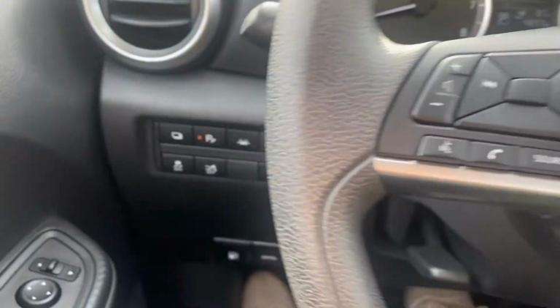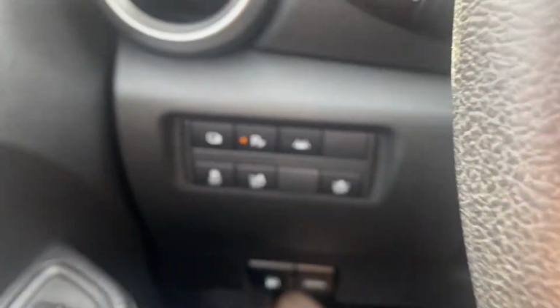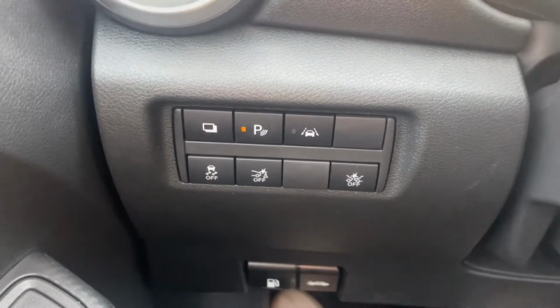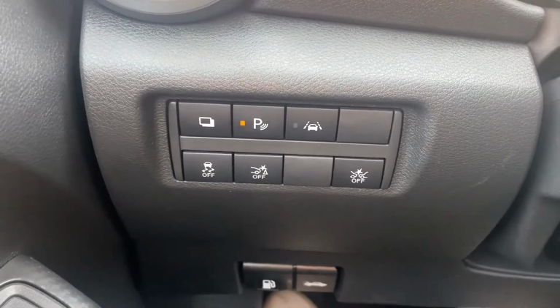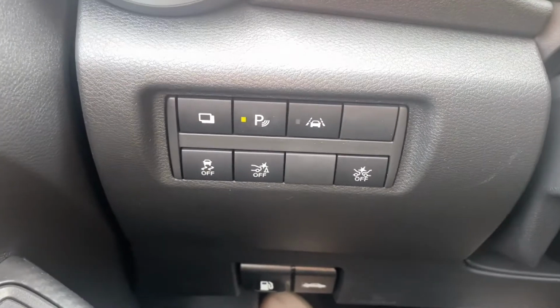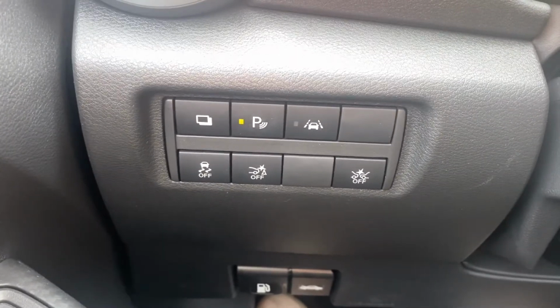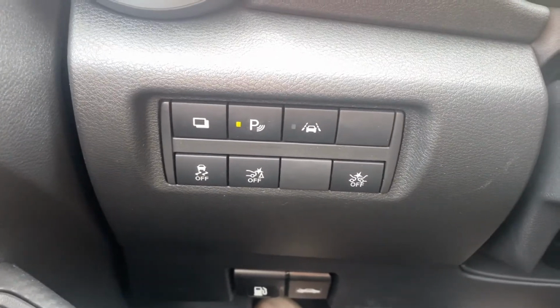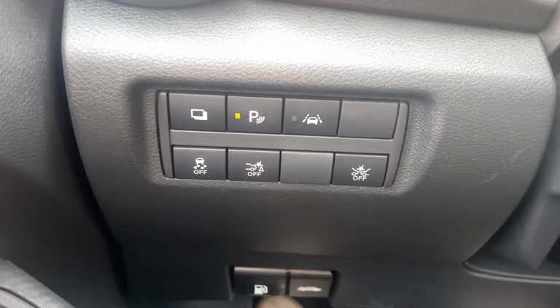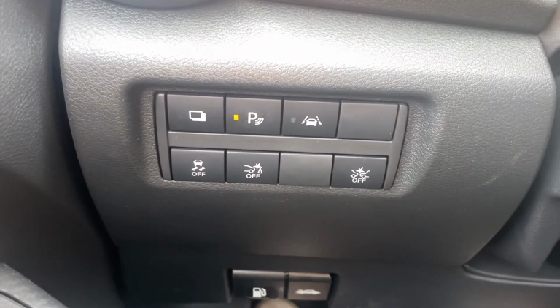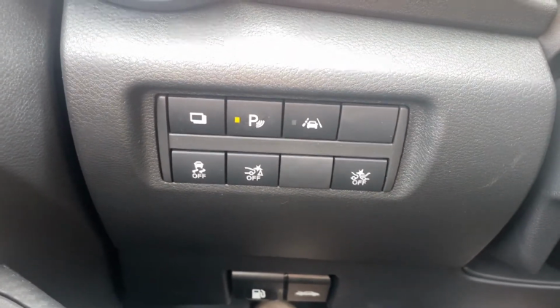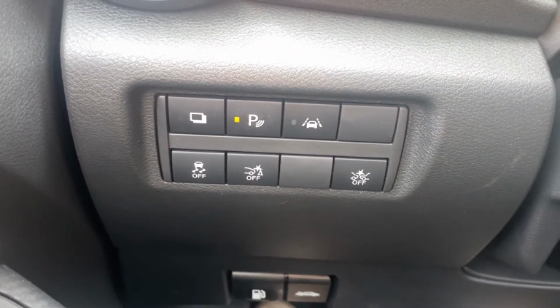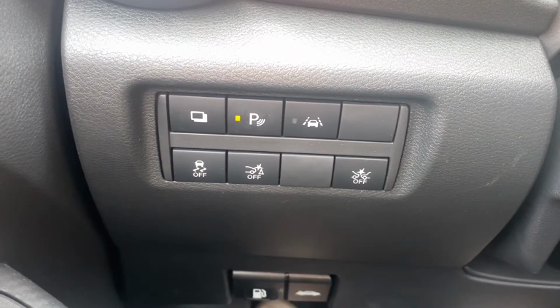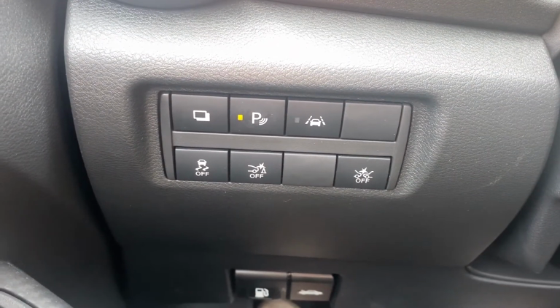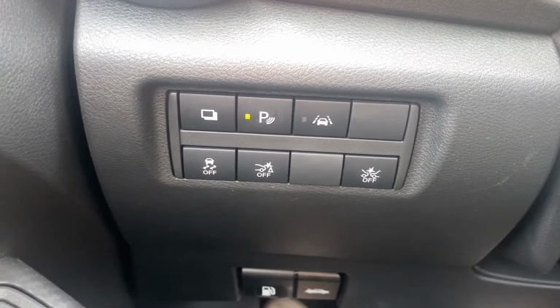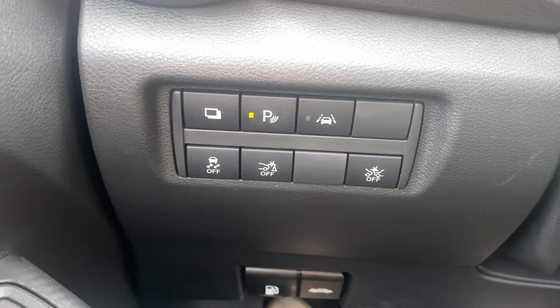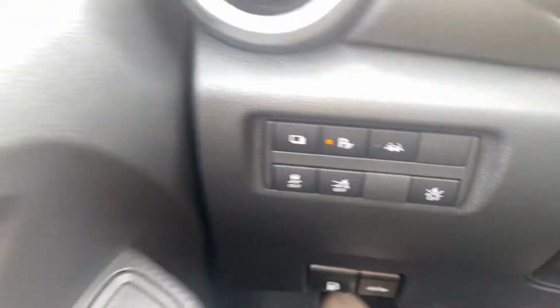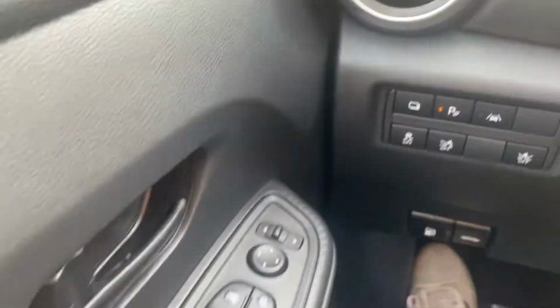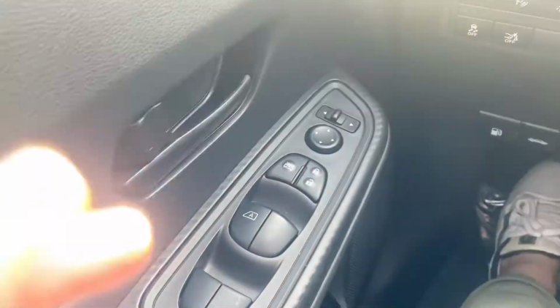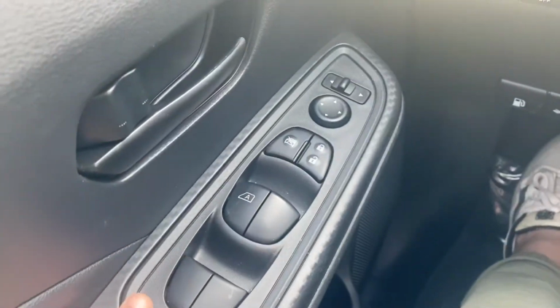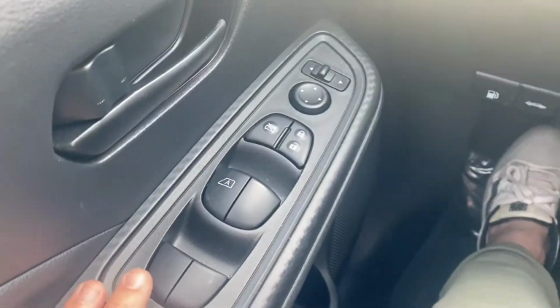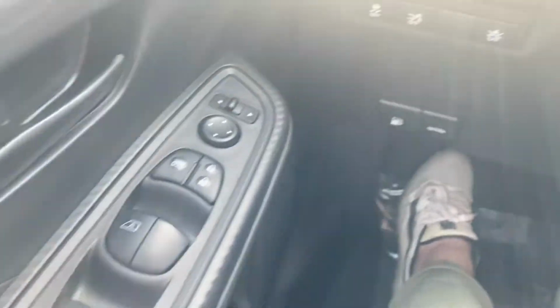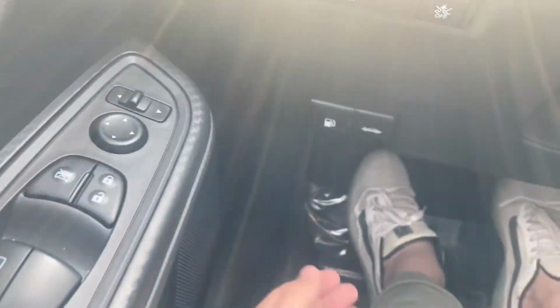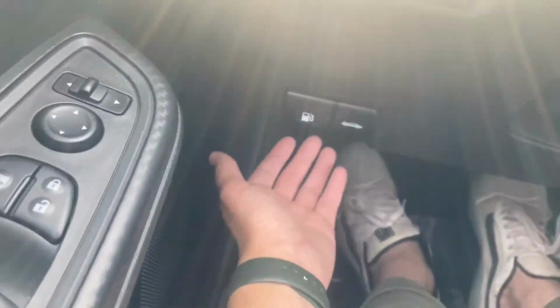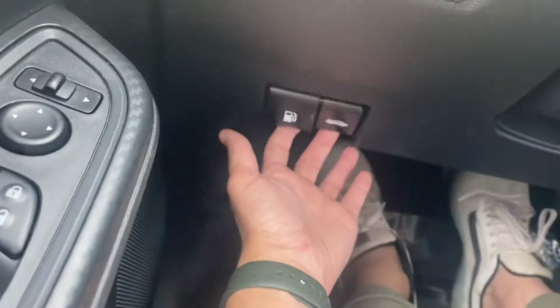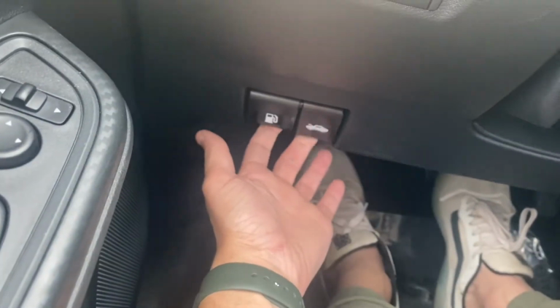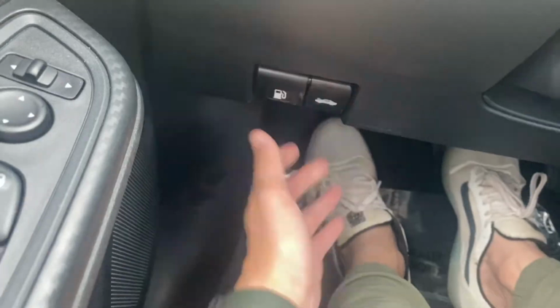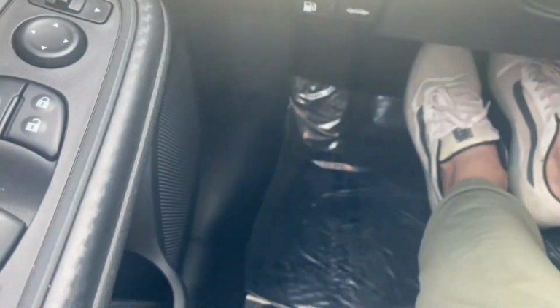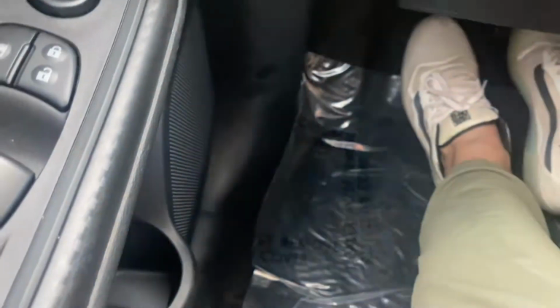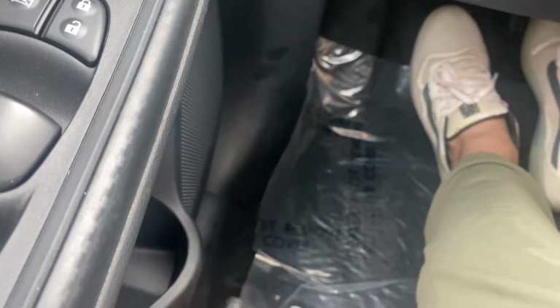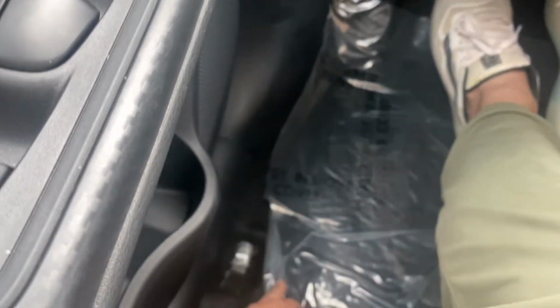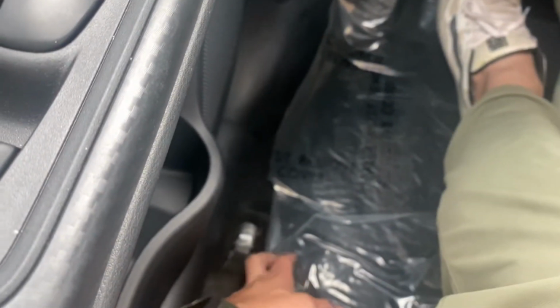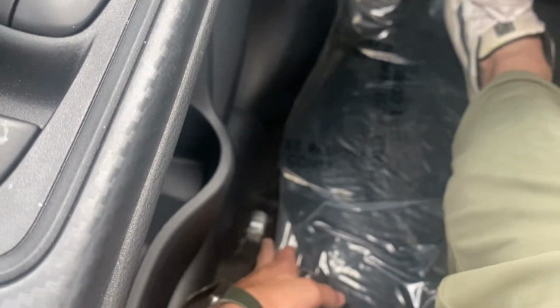Over to the left, you get a good amount of buttons — your parking sensor button, lane departure warning, traction control, and collision warning. You also get an automatic driver's side window. Then your gas cap and hood latch are just down here, and your trunk latch is down to your left.